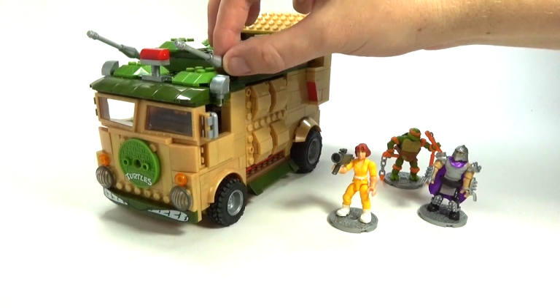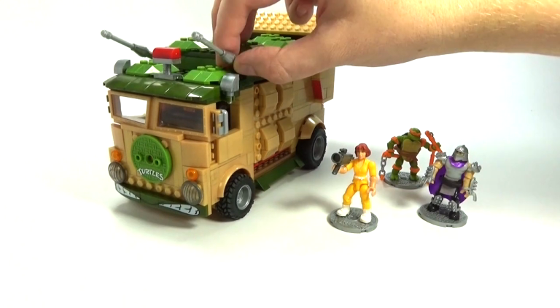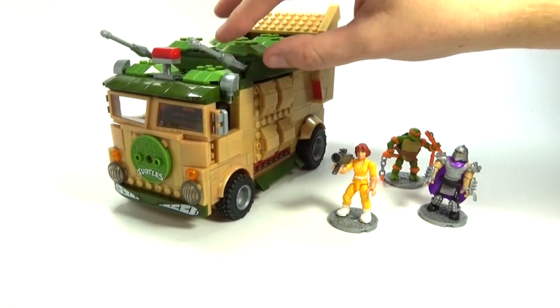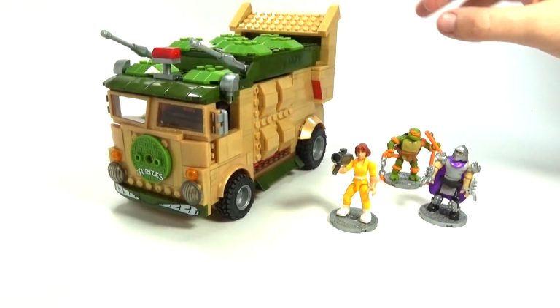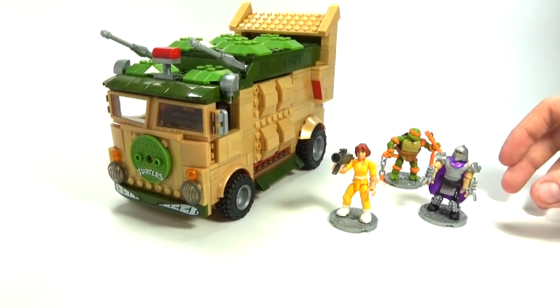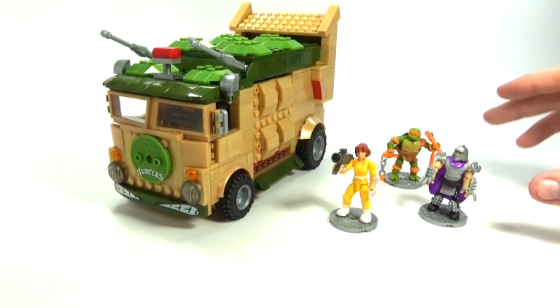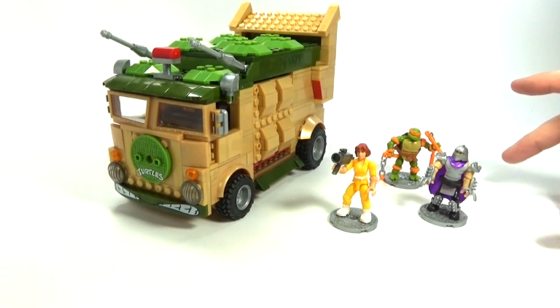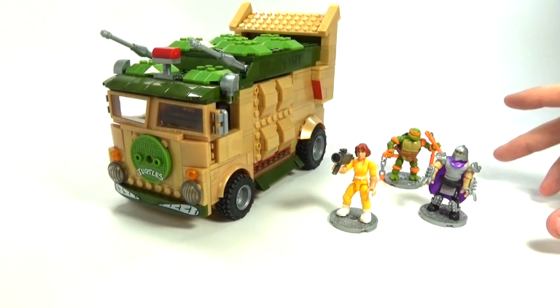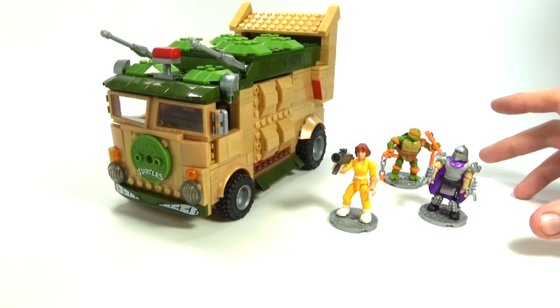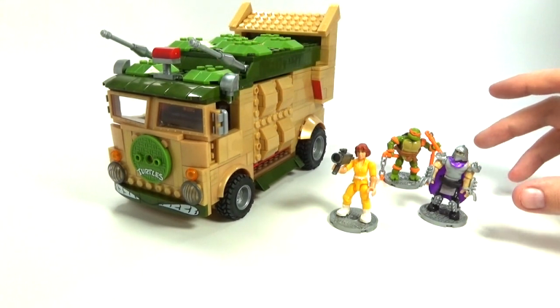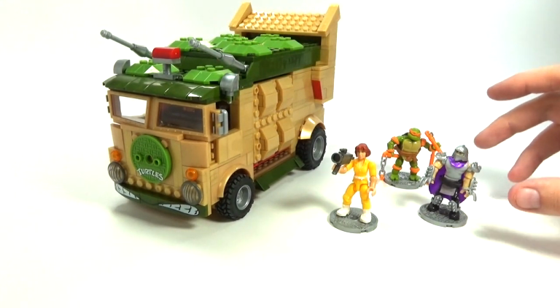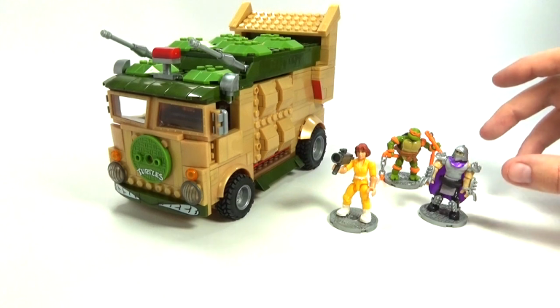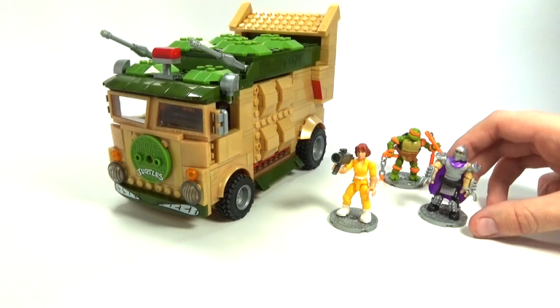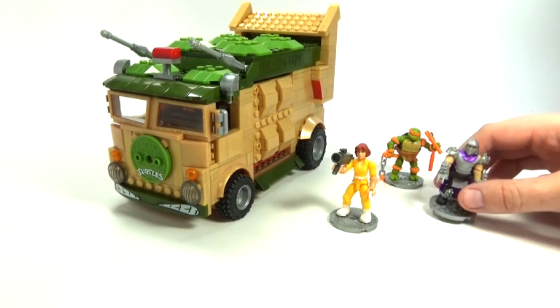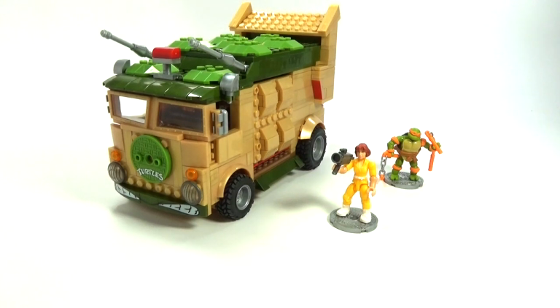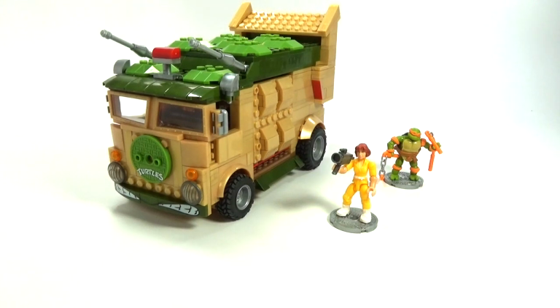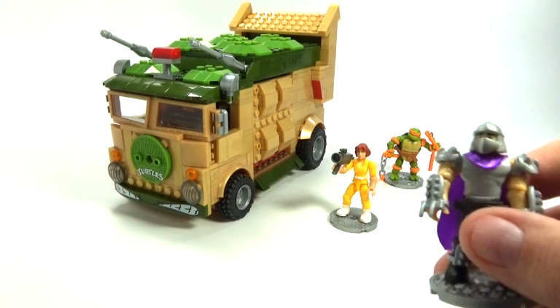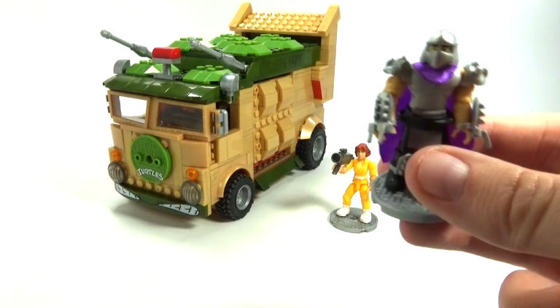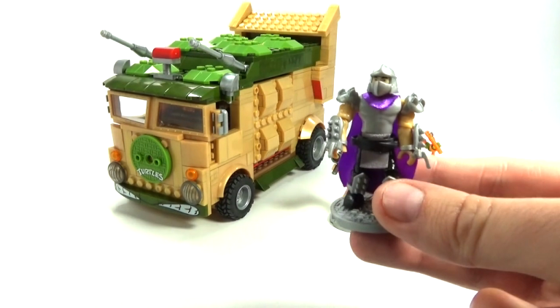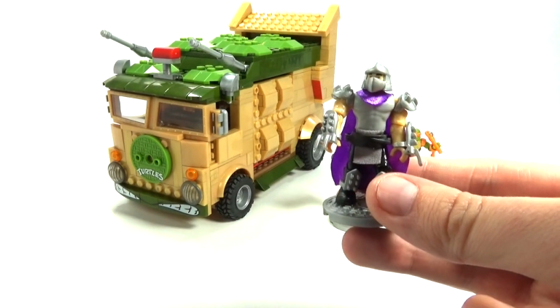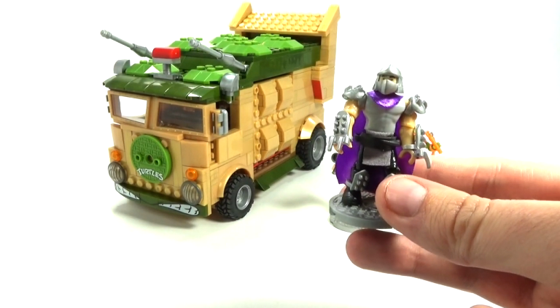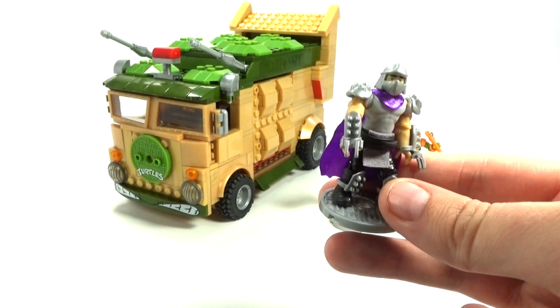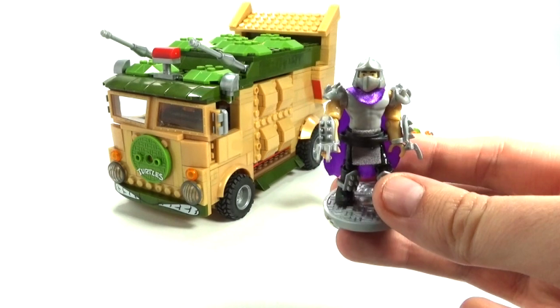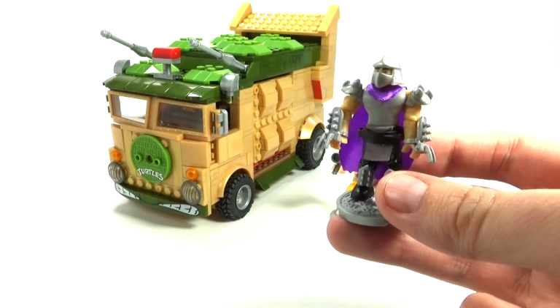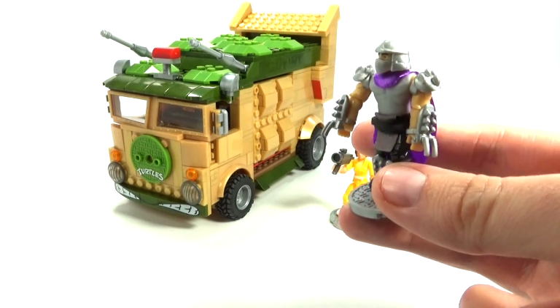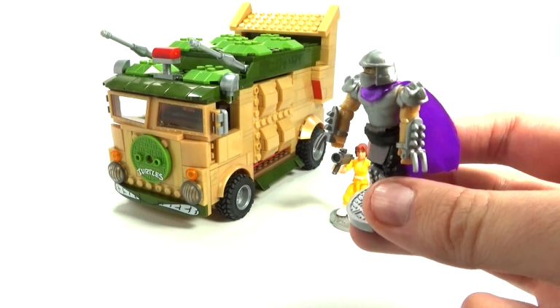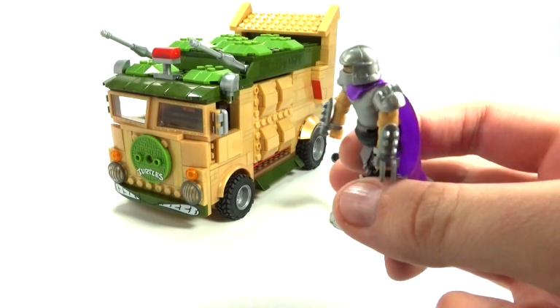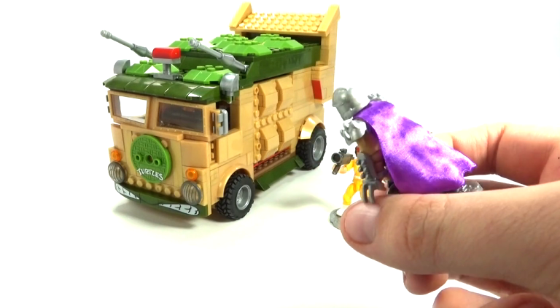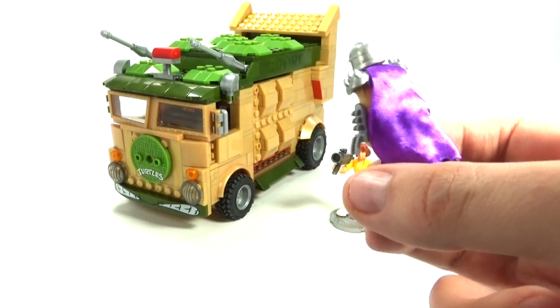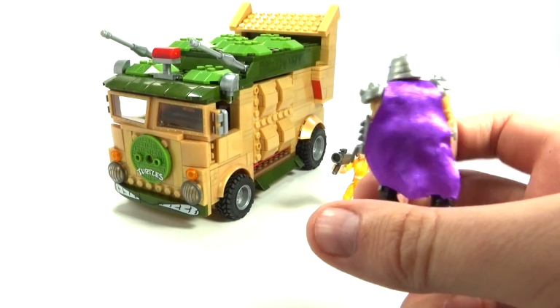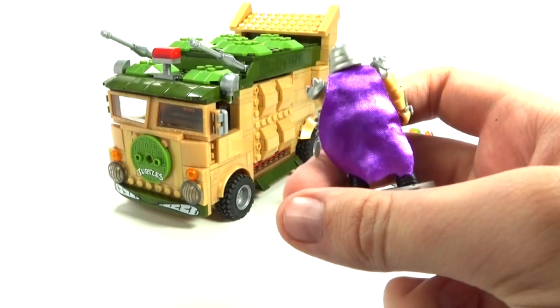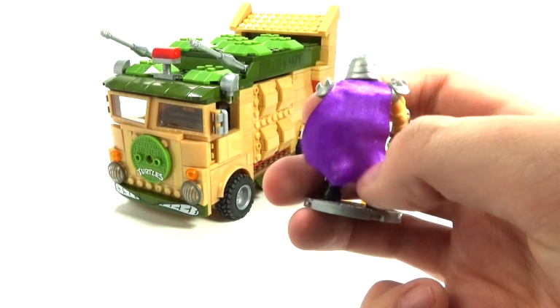Just every little detail. Let's take a look at the figures — they are a really big improvement from back in the day as well. We have Shredder here, which is really nicely detailed out. He has a really cool purple cape here.